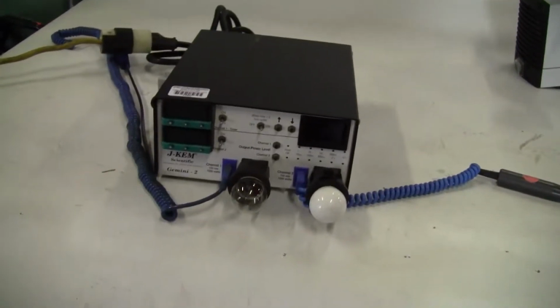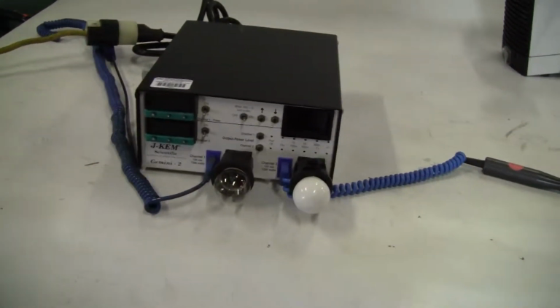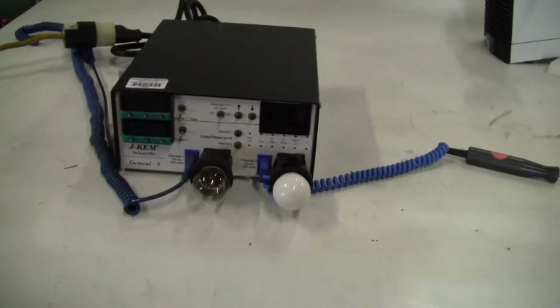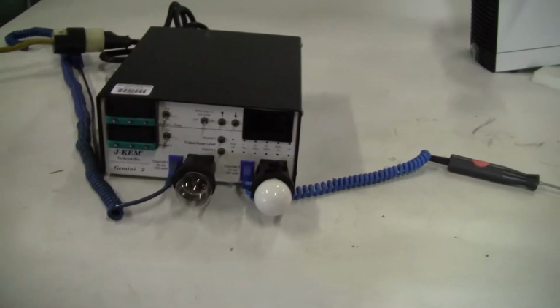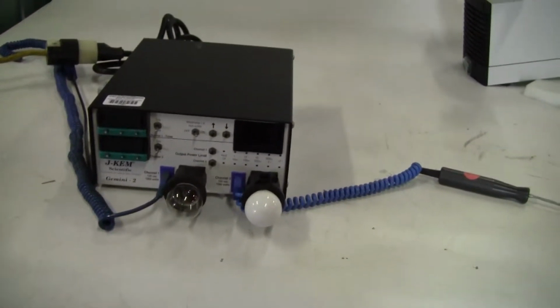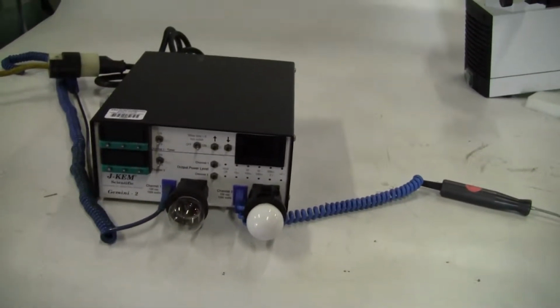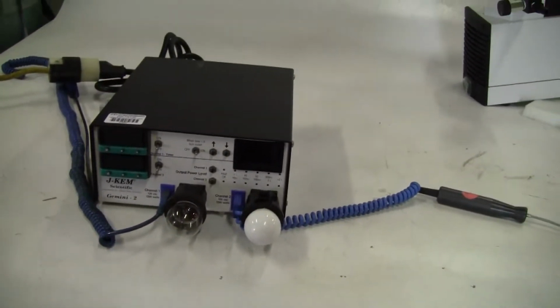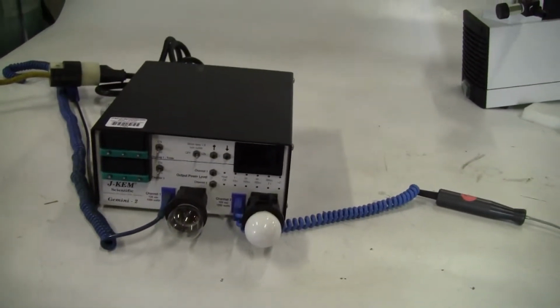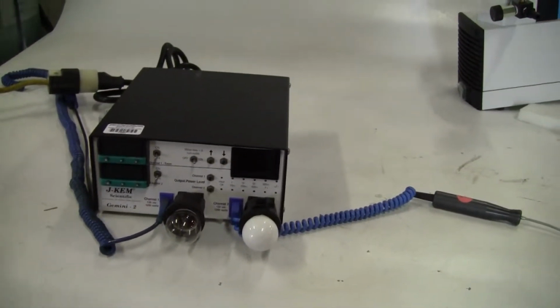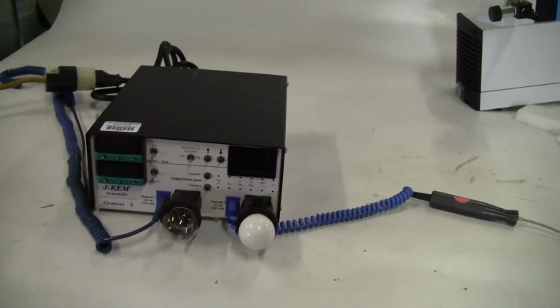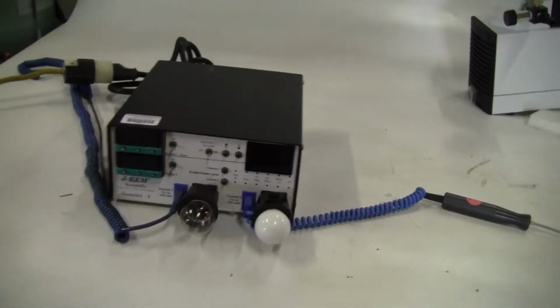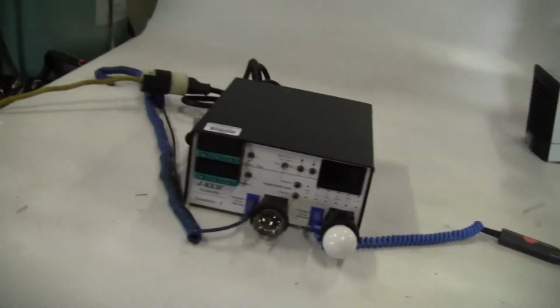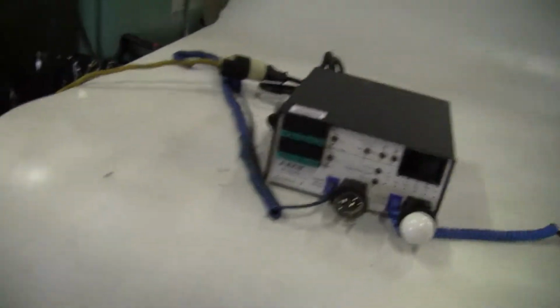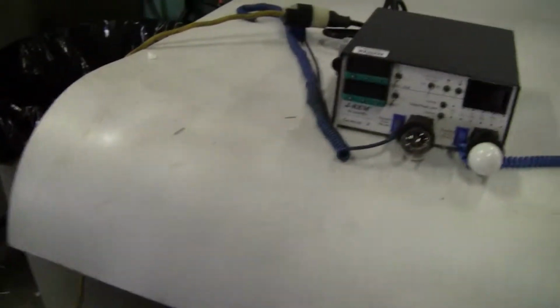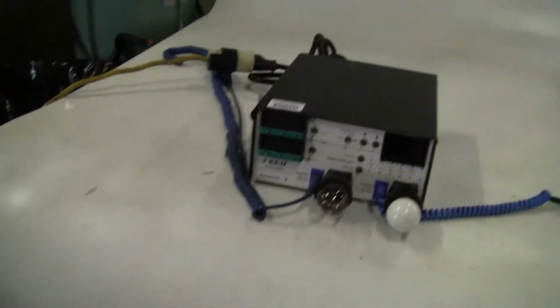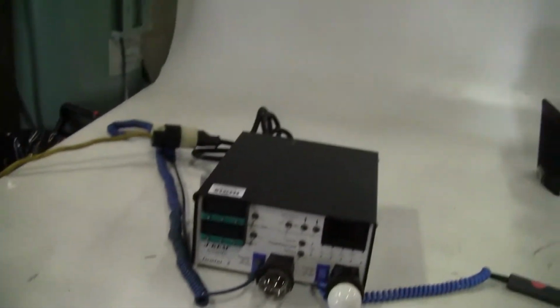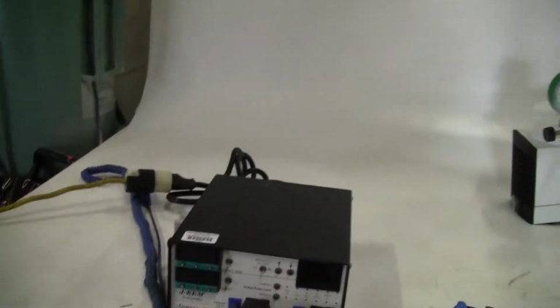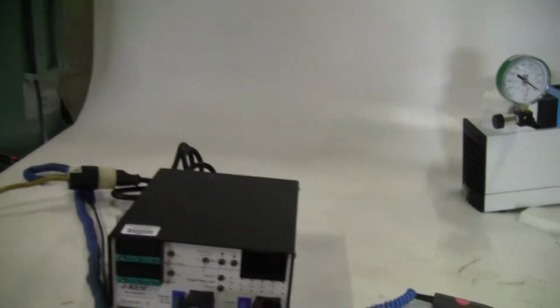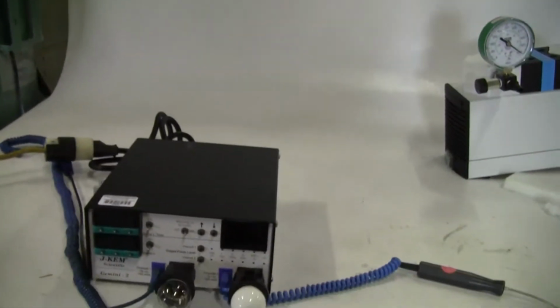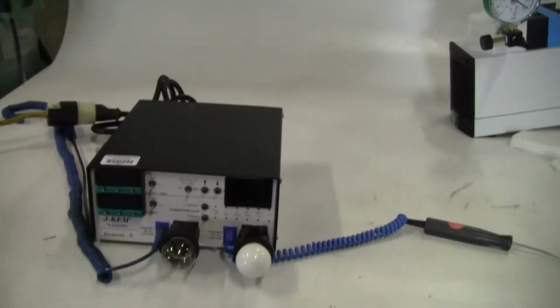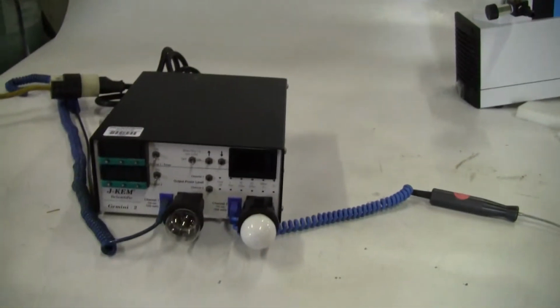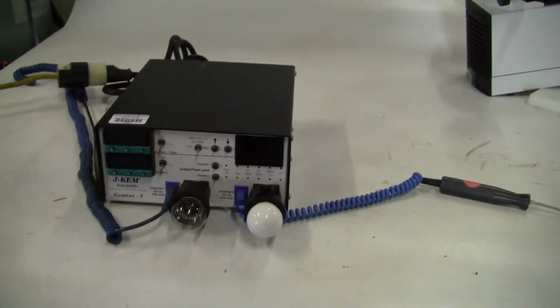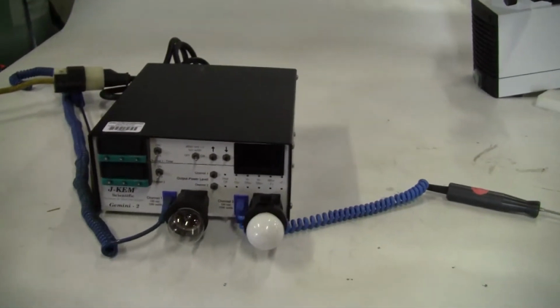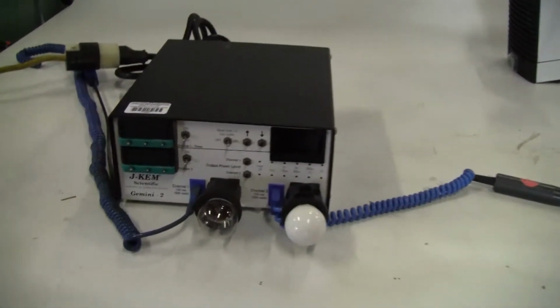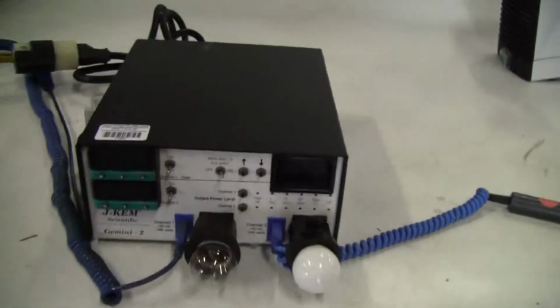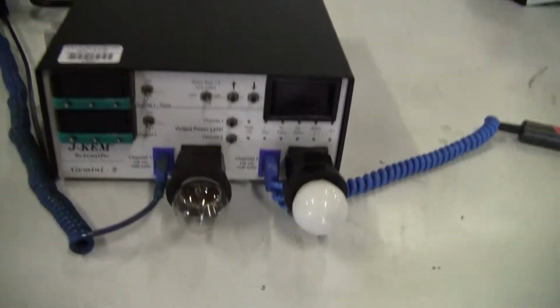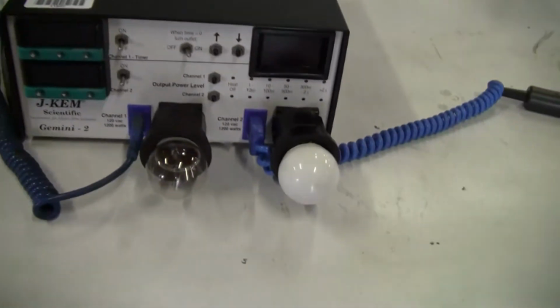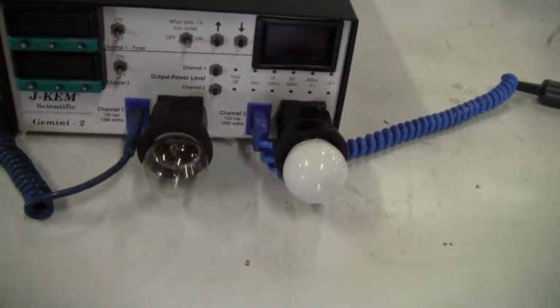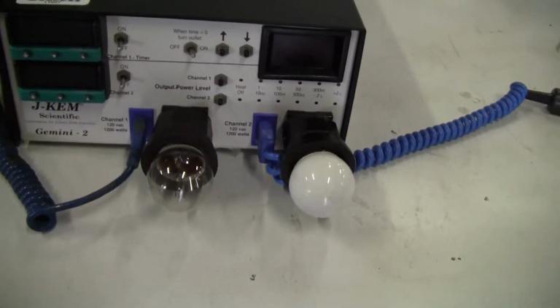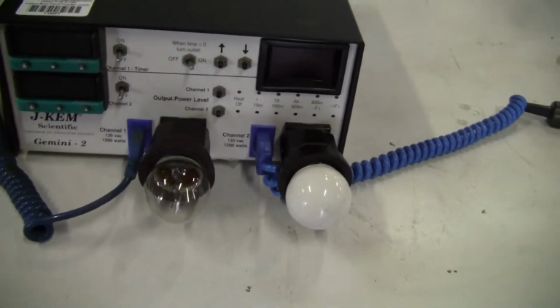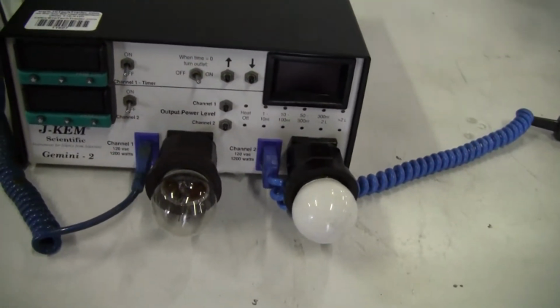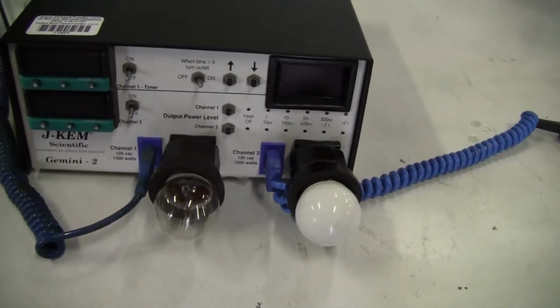Hi, this is Jim from HitechTrader. Today we're looking at a J-Chem Scientific Gemini 2 dual channel temperature controller. We have it hooked up to our T-type thermocouples.